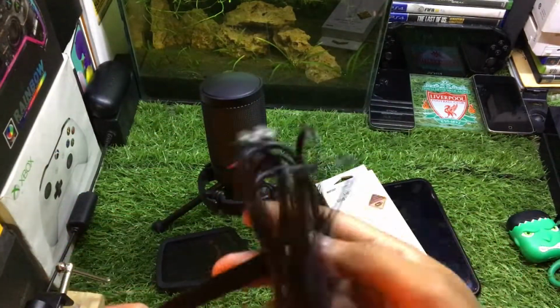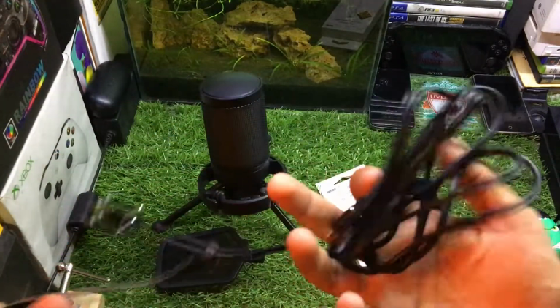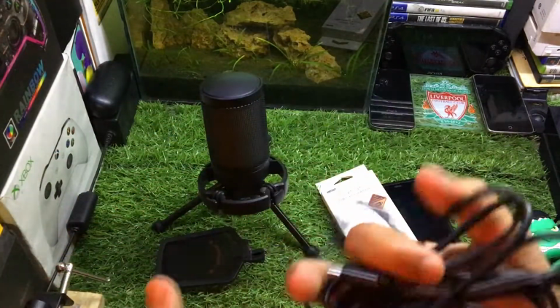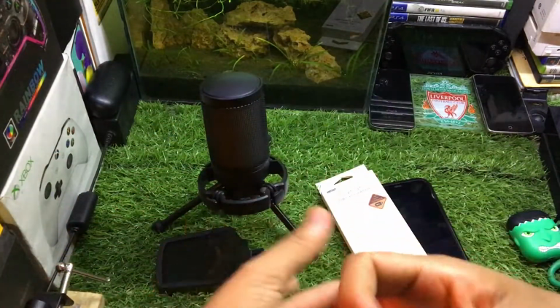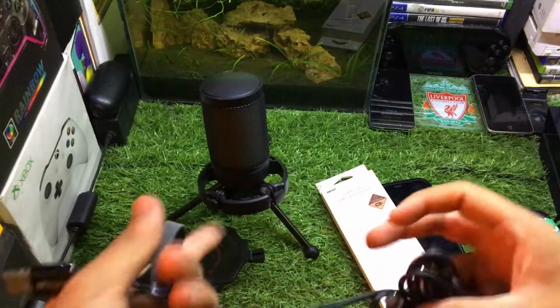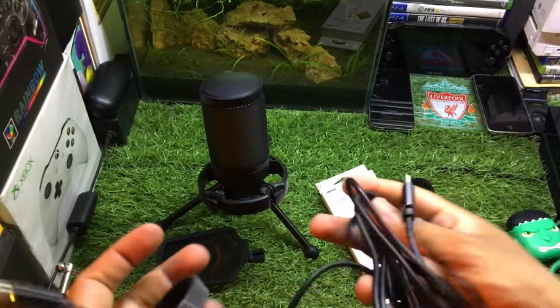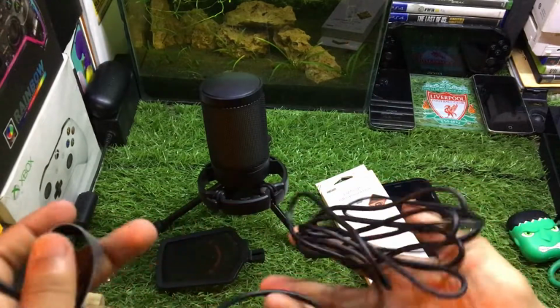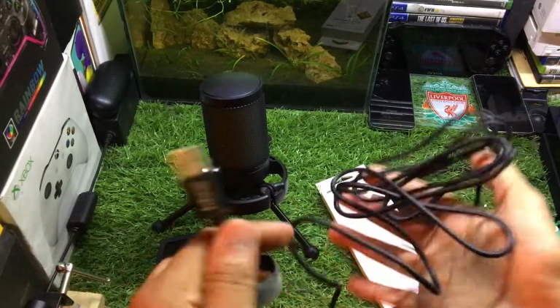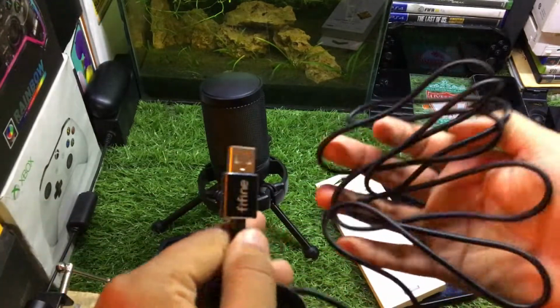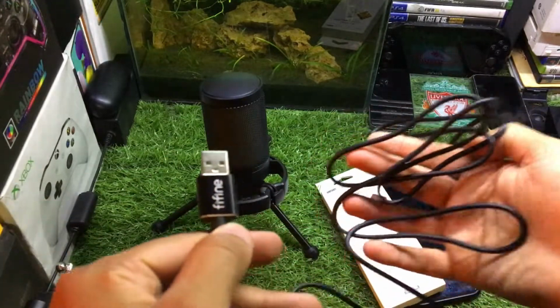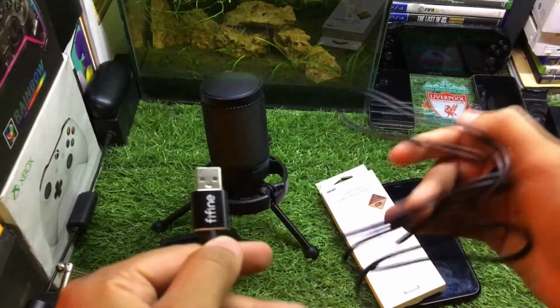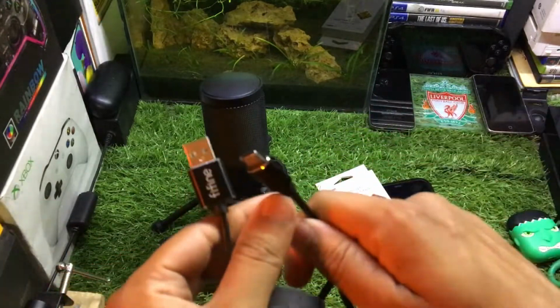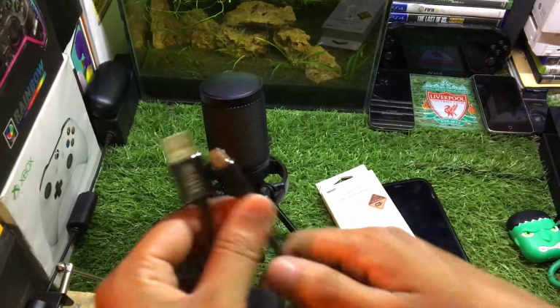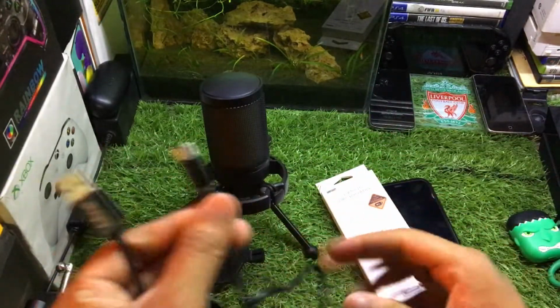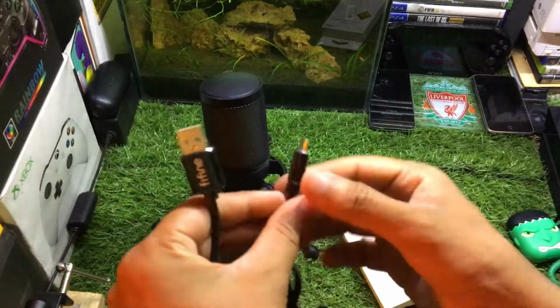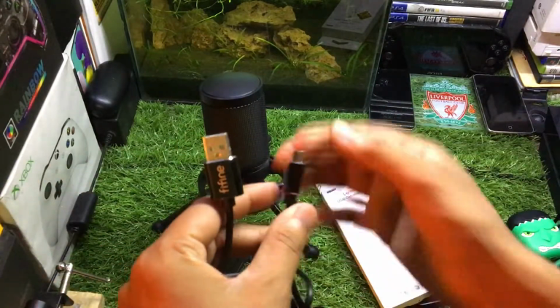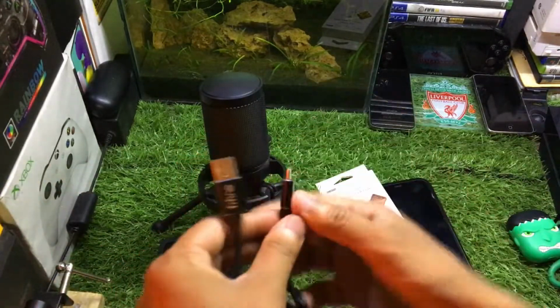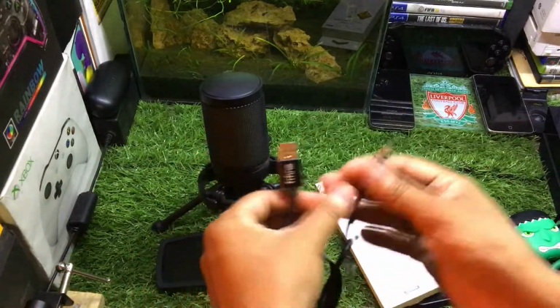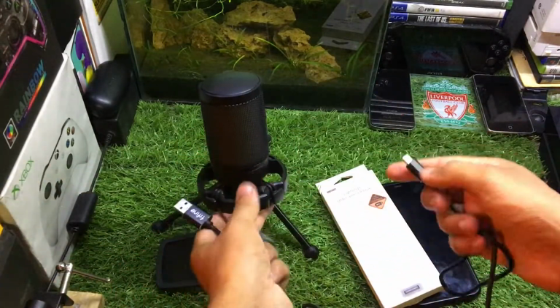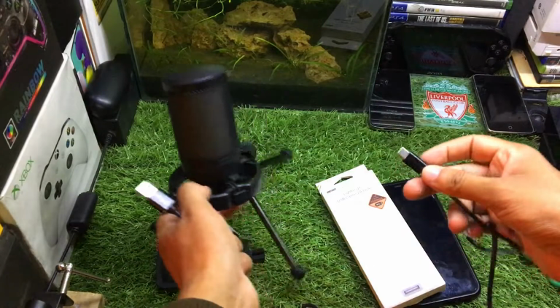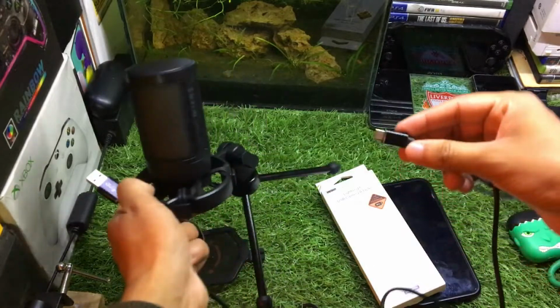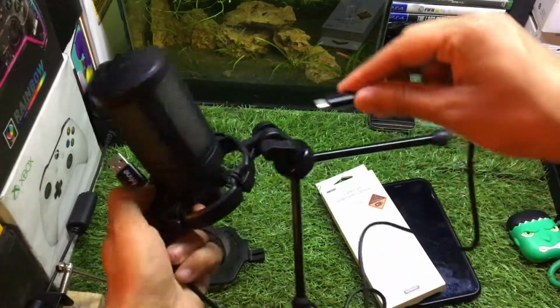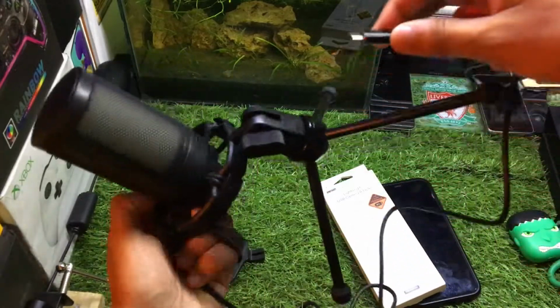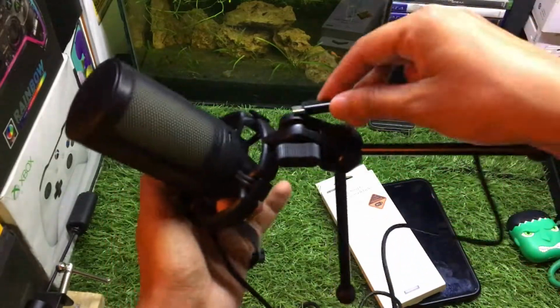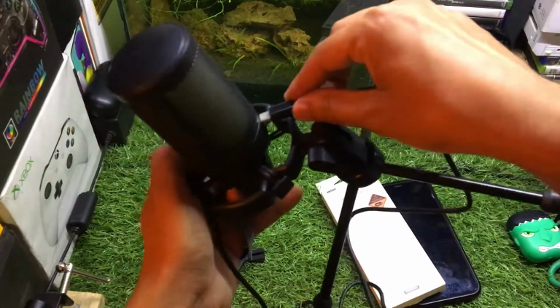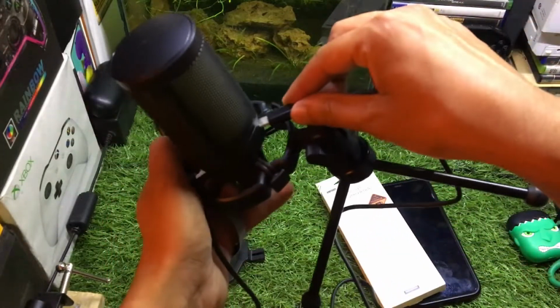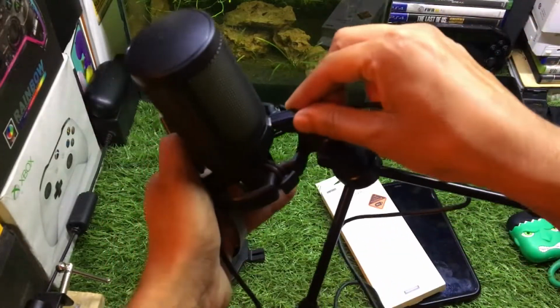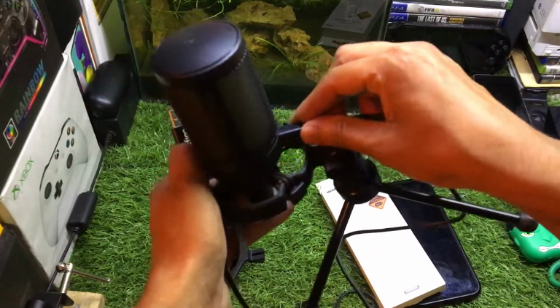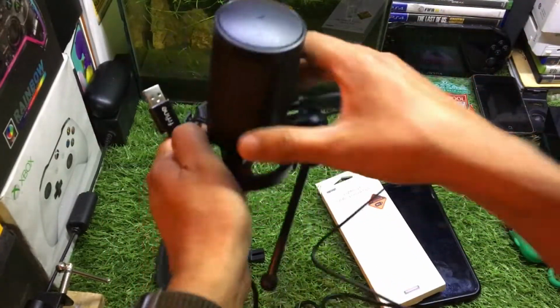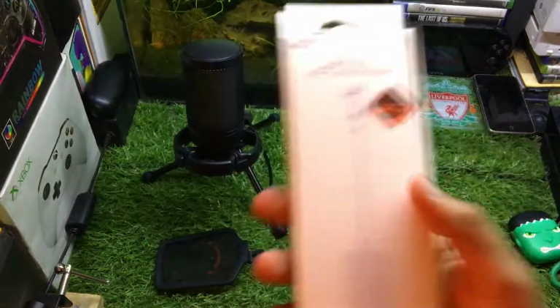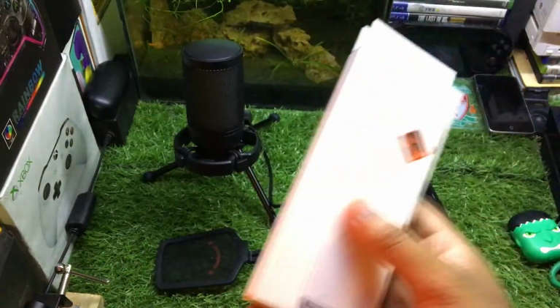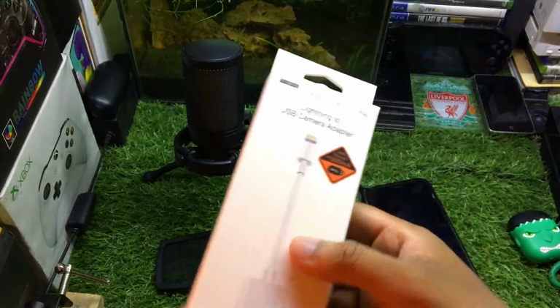This is the USB Type-C cable that connects with this microphone. You have to connect this on the back of the microphone like this.